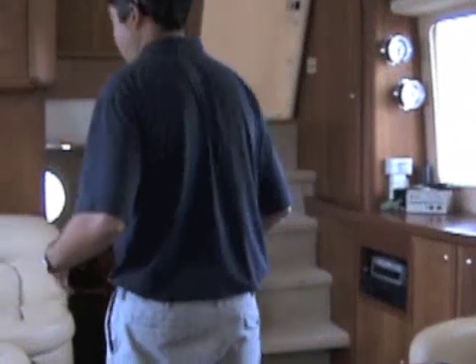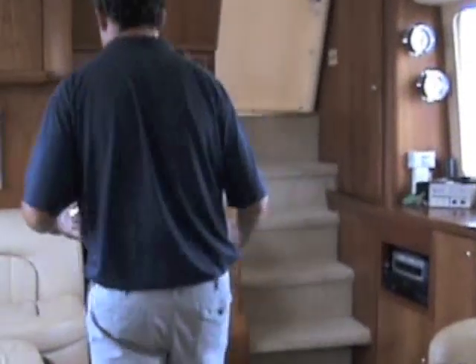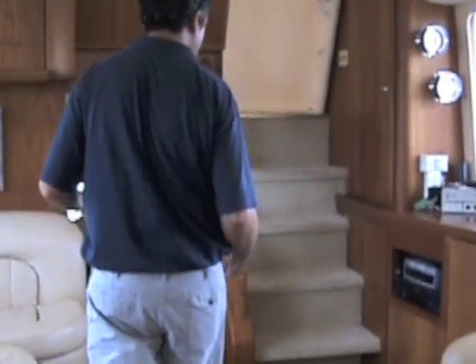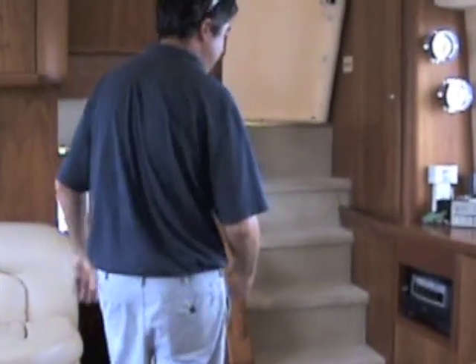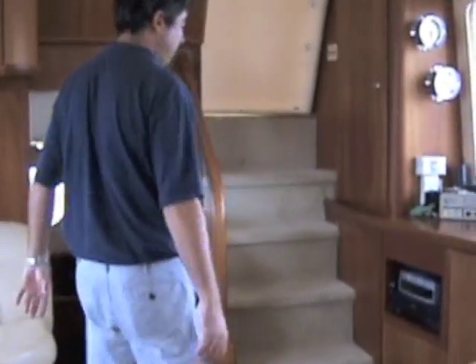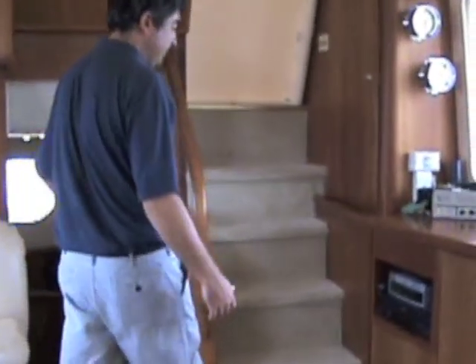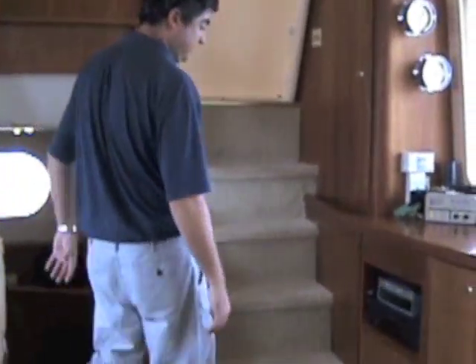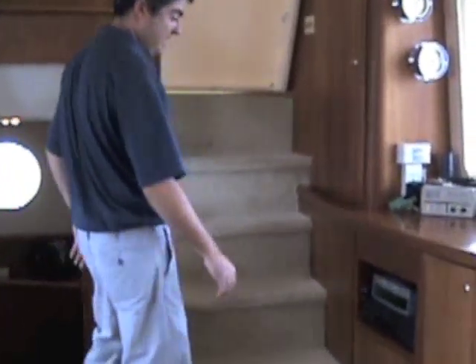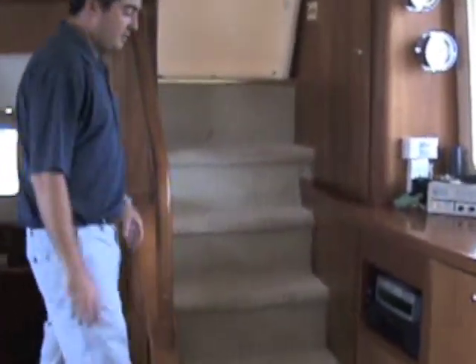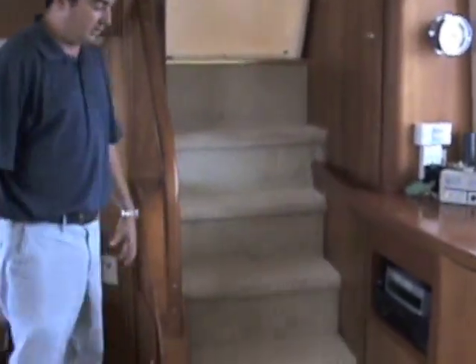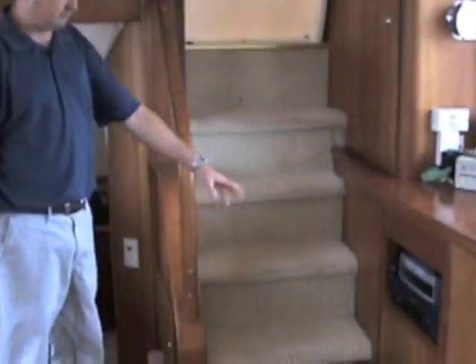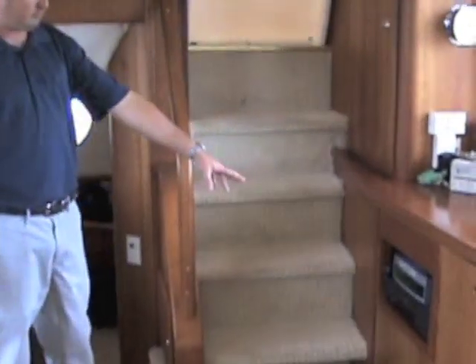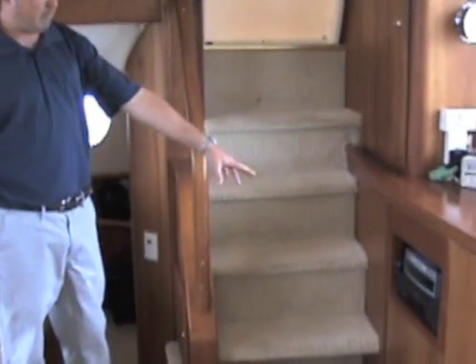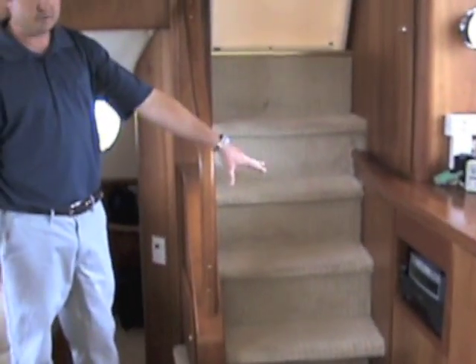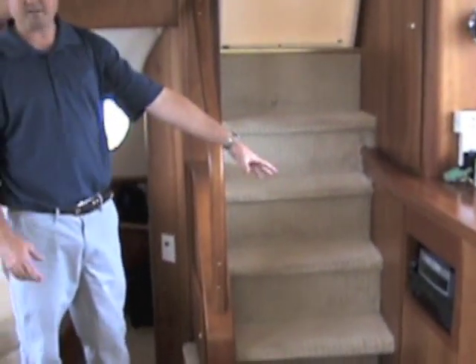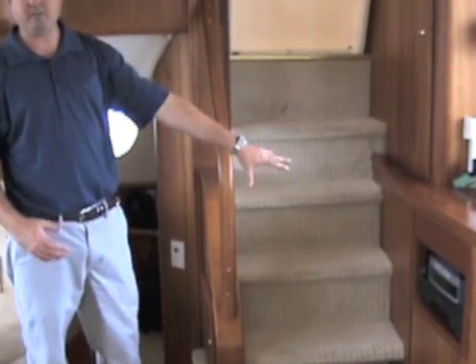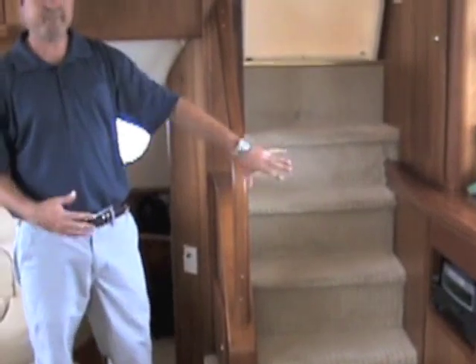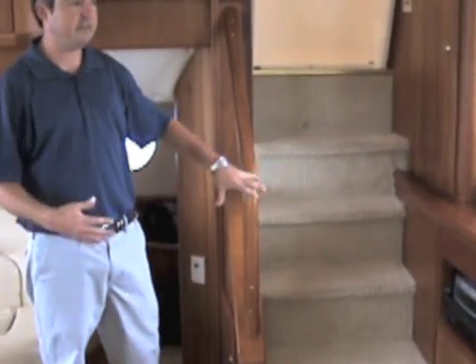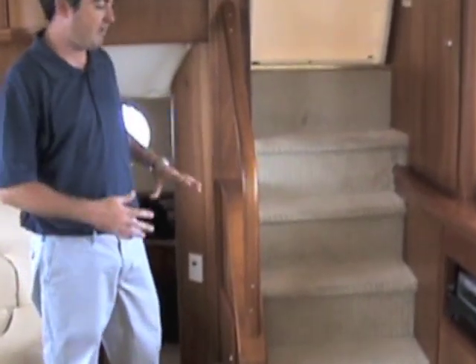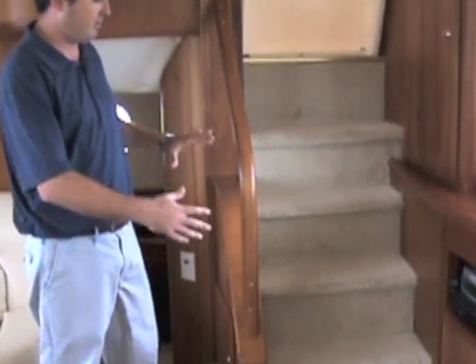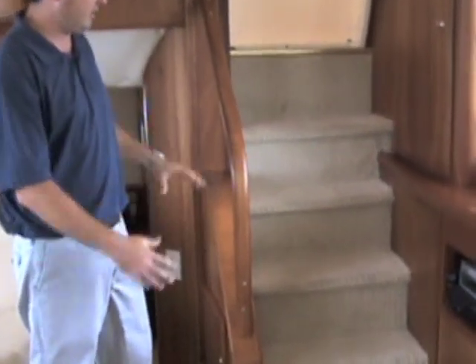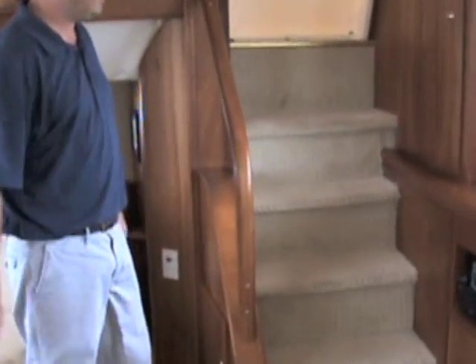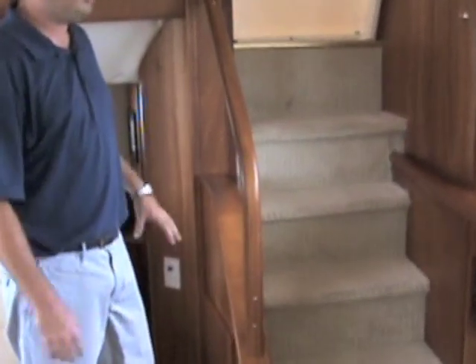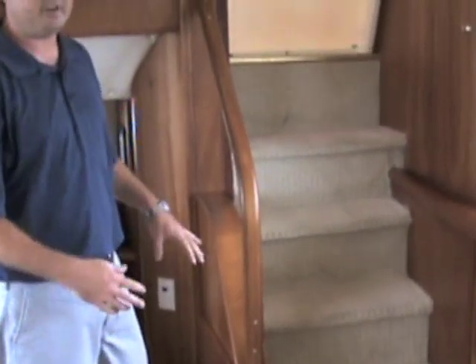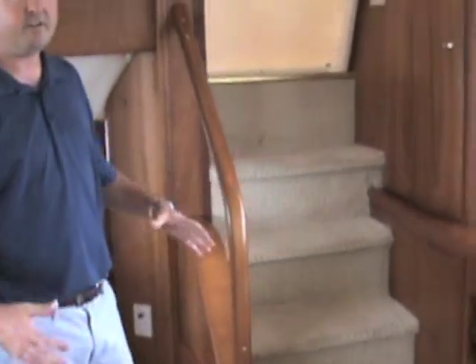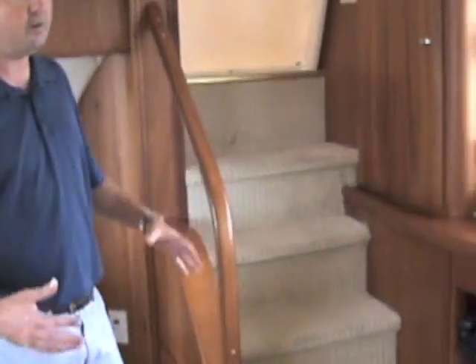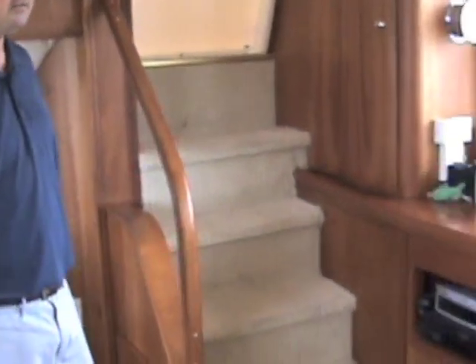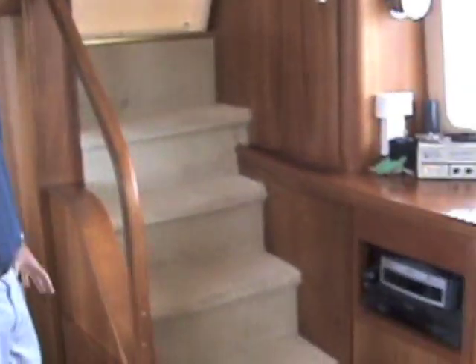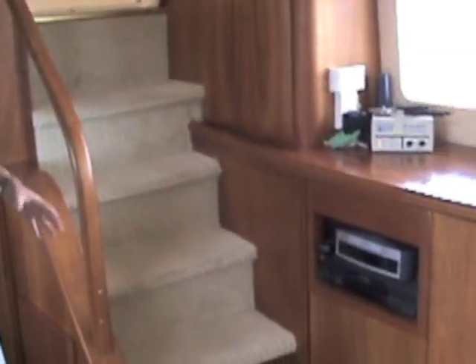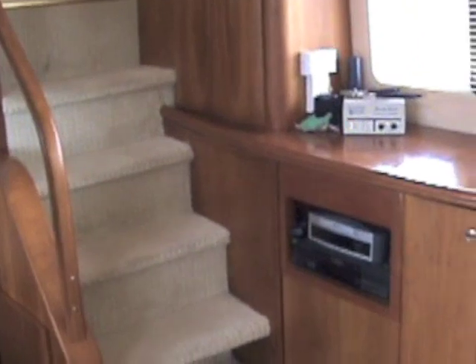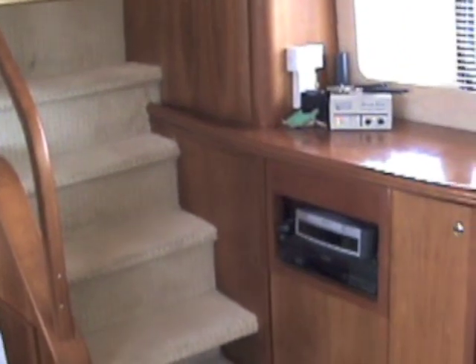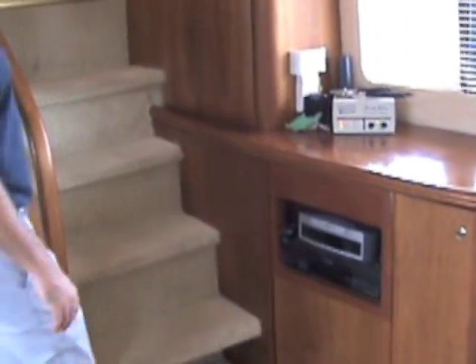You've got like a little floating condo essentially. Bose surround sound, lifestyle entertainment — all the stuff you're going to need for watching movies and such.